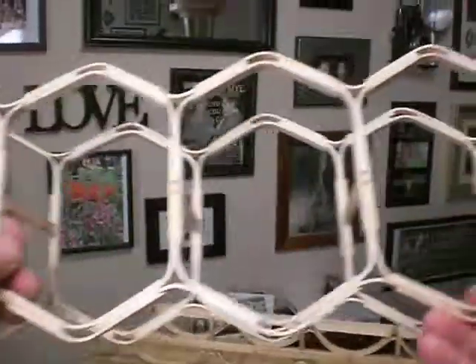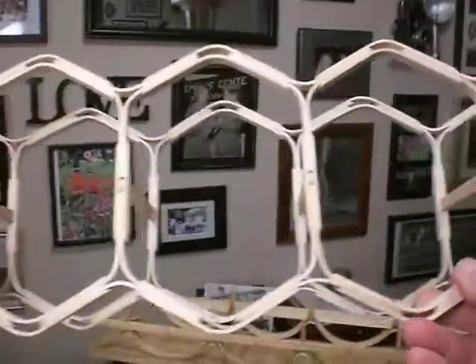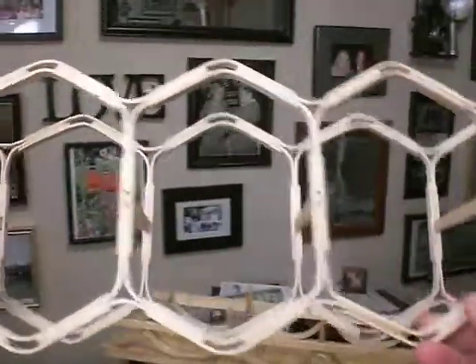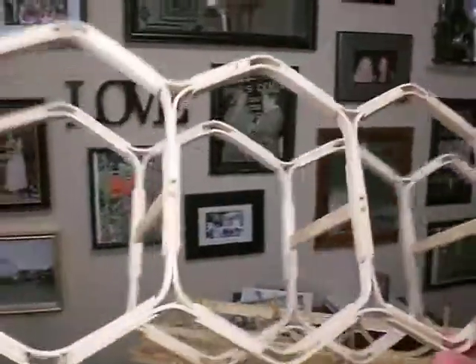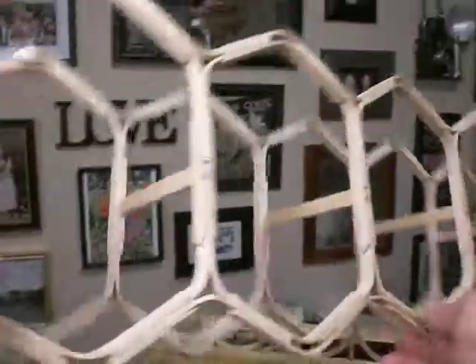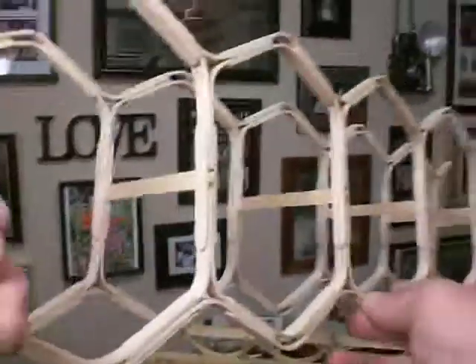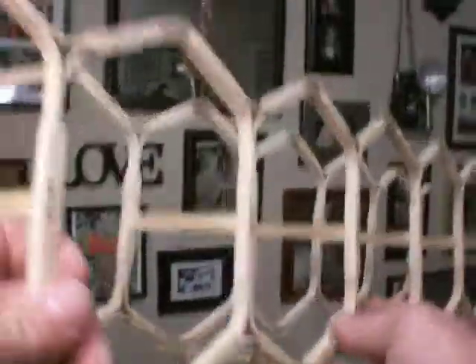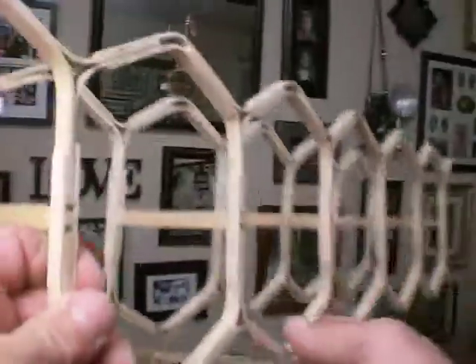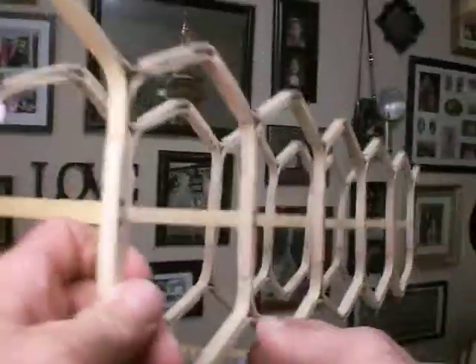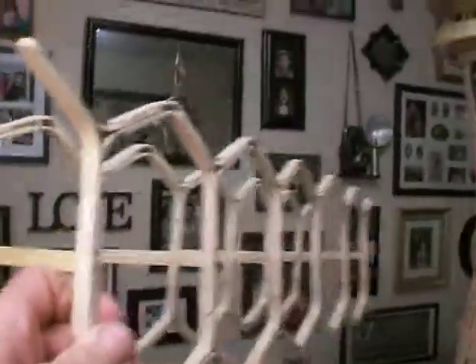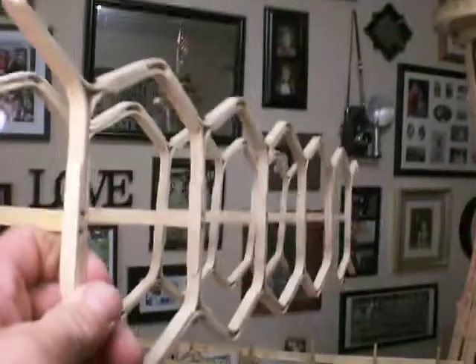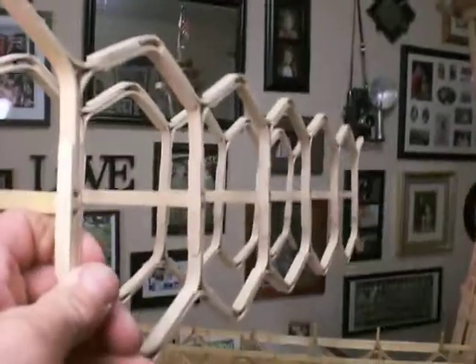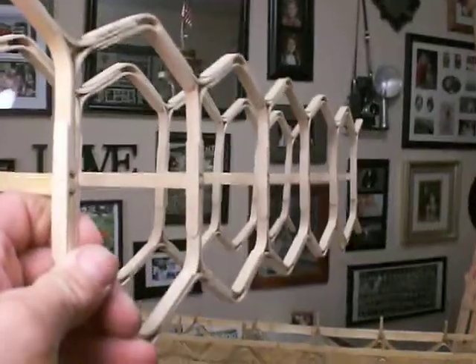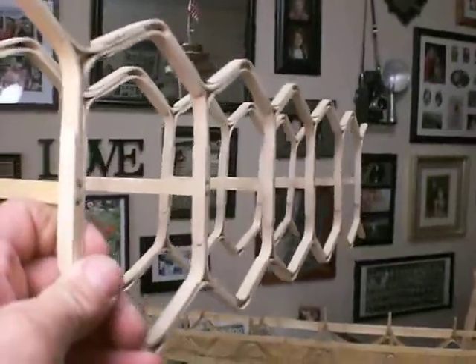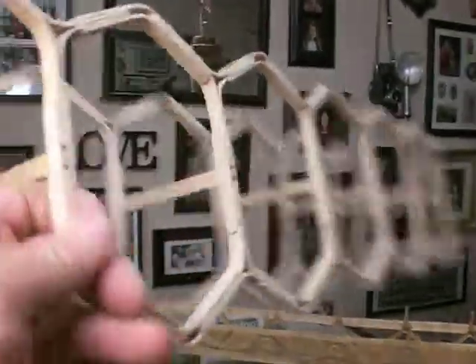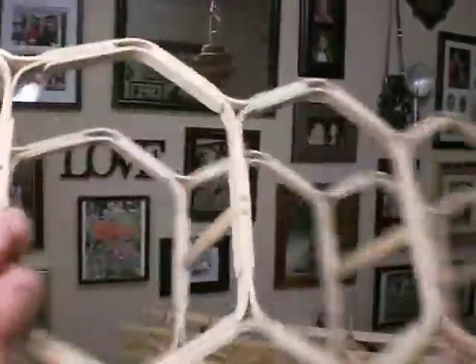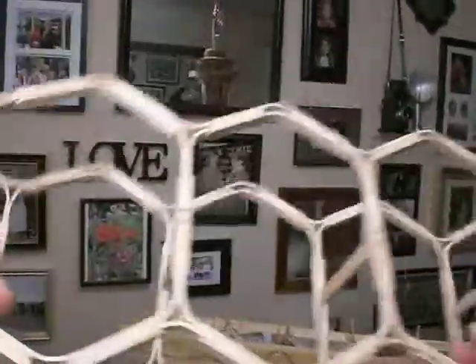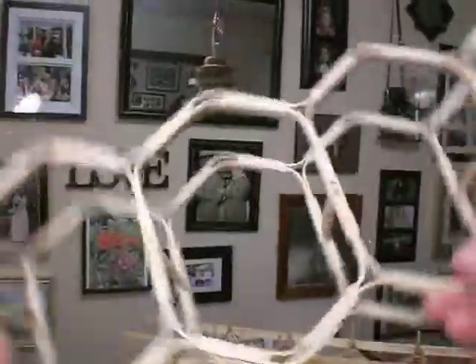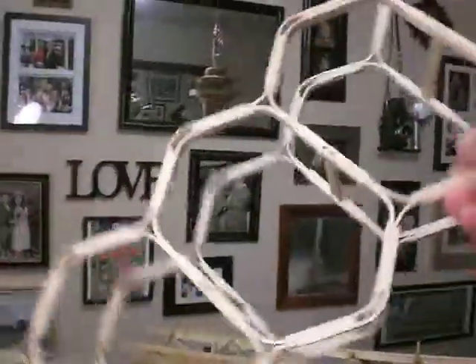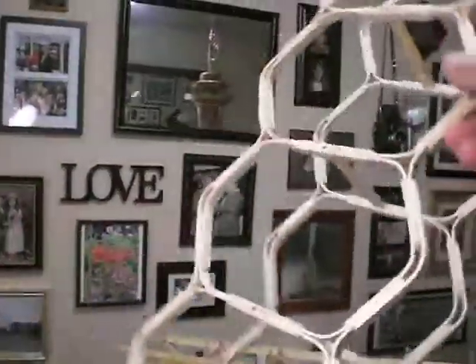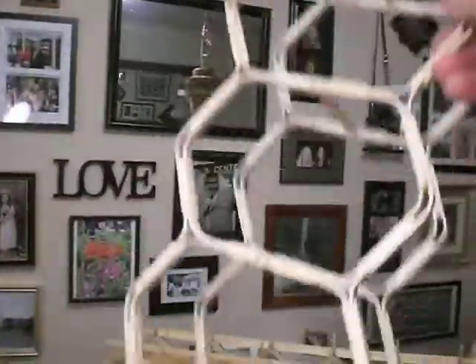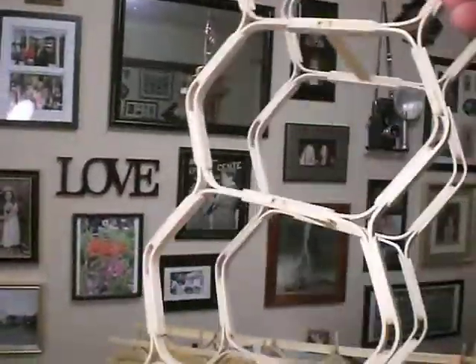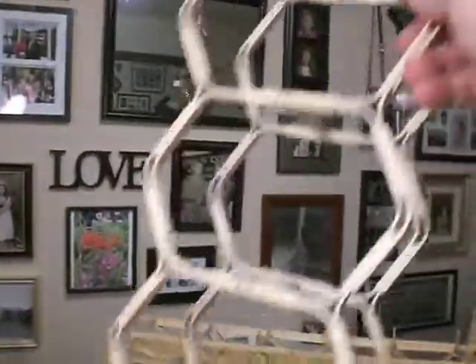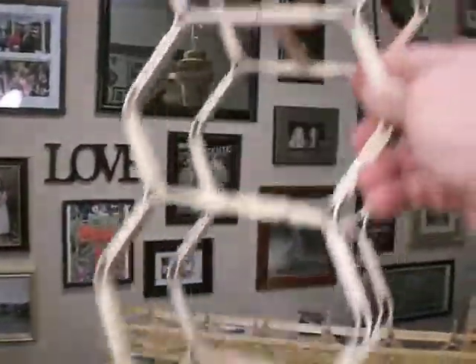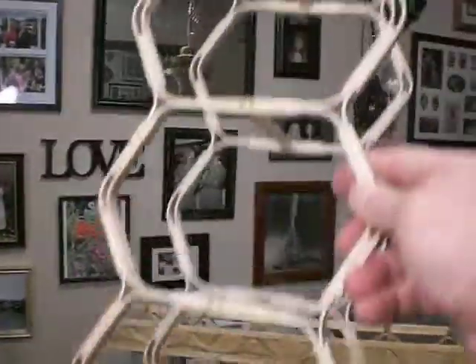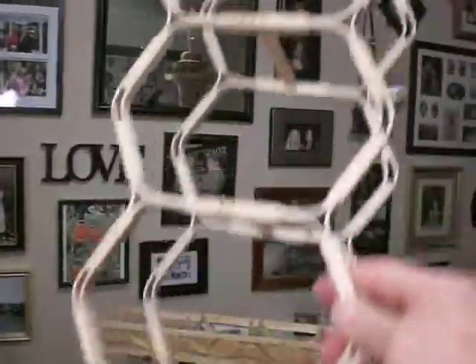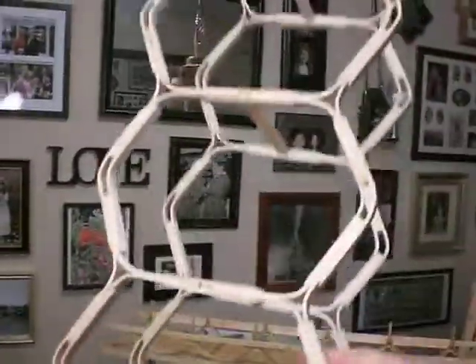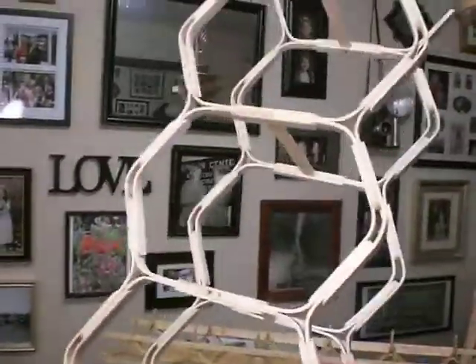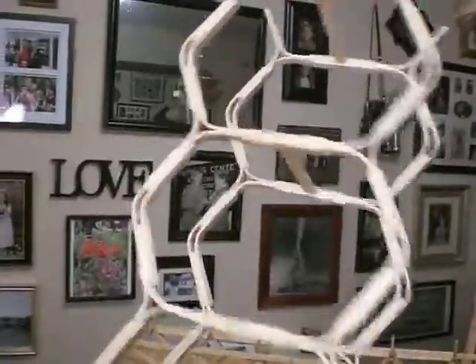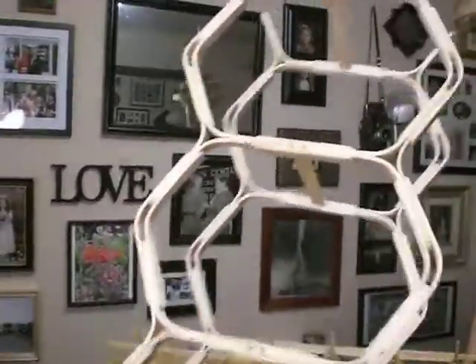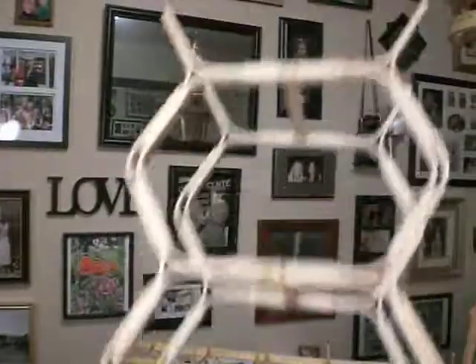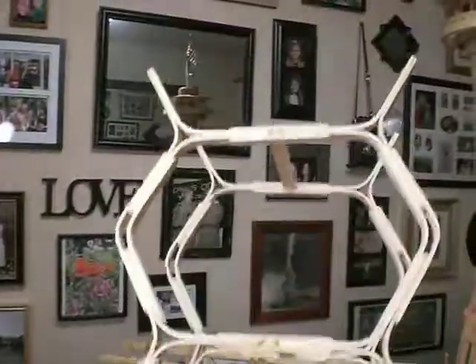This is a bridge under construction — or a wine rack, or a towel rack.